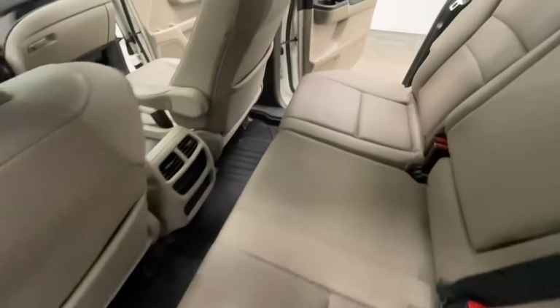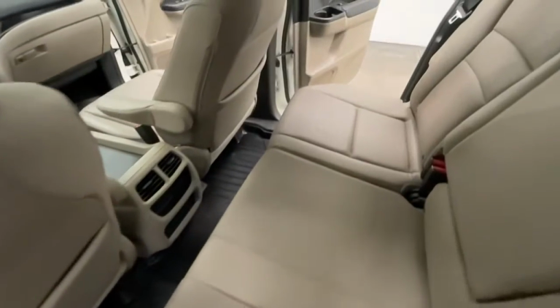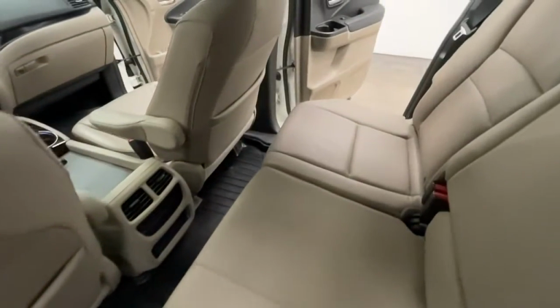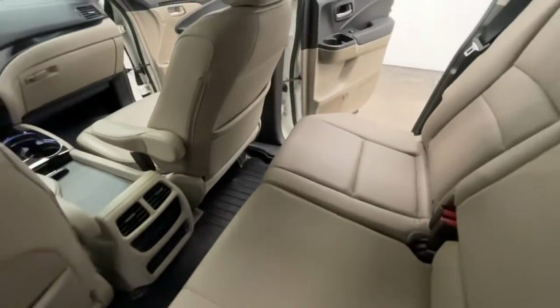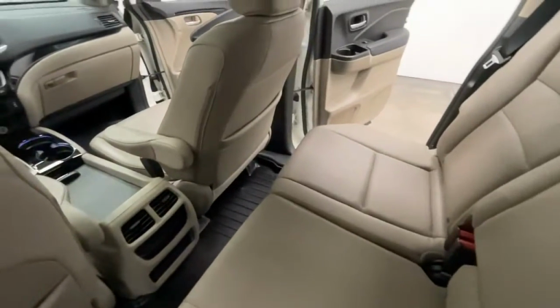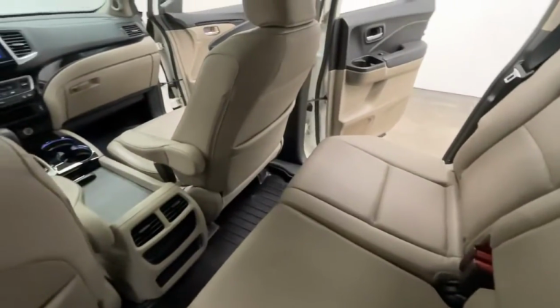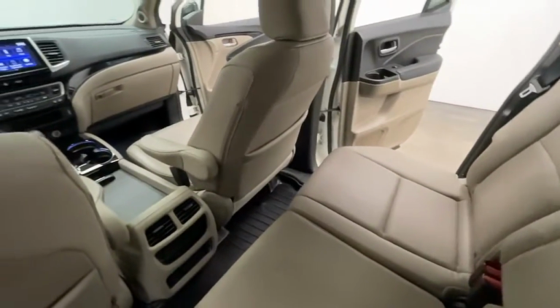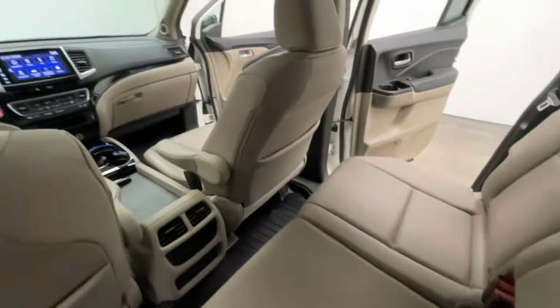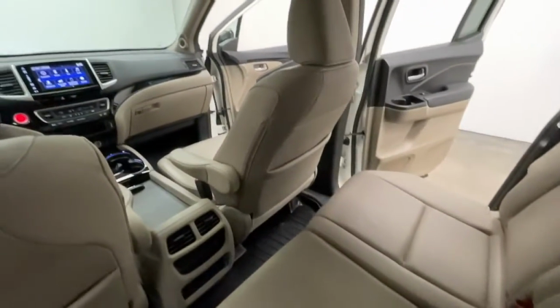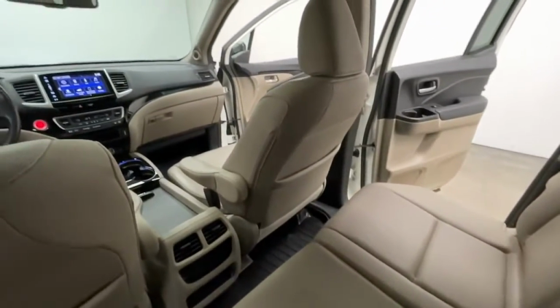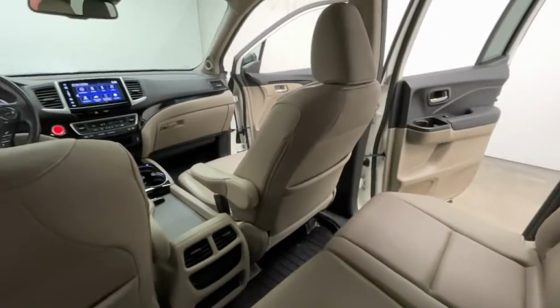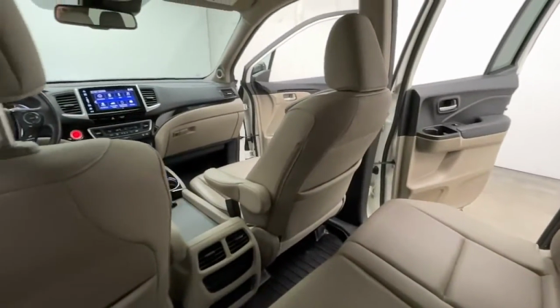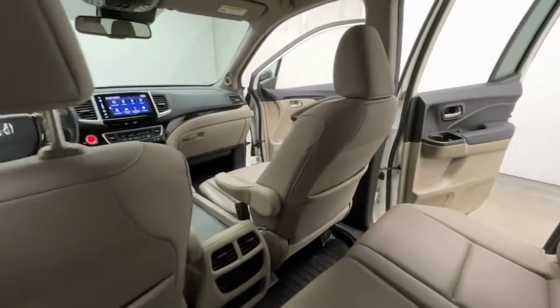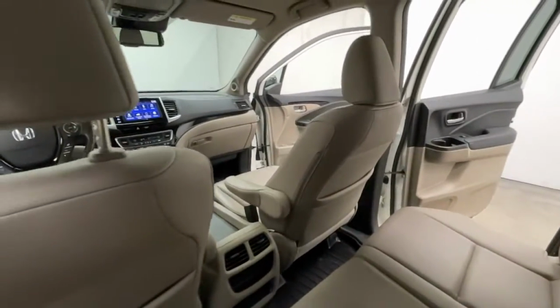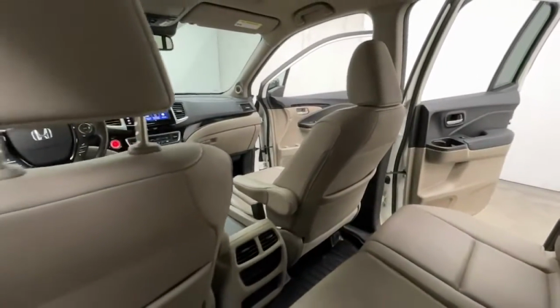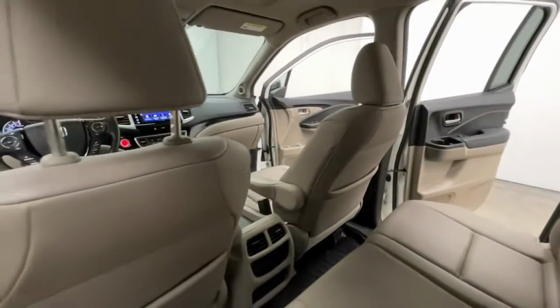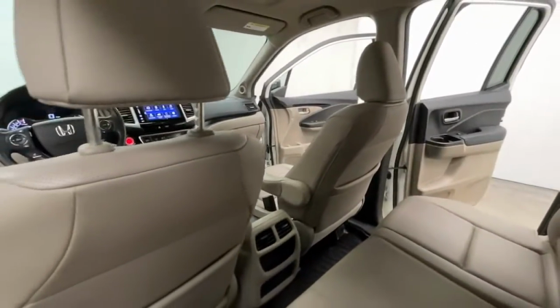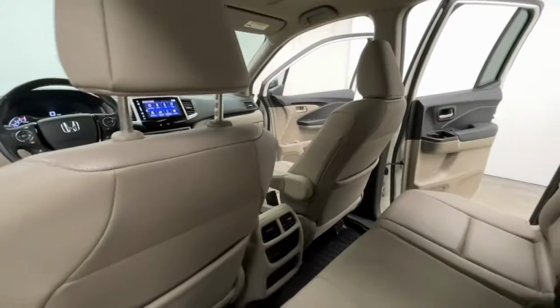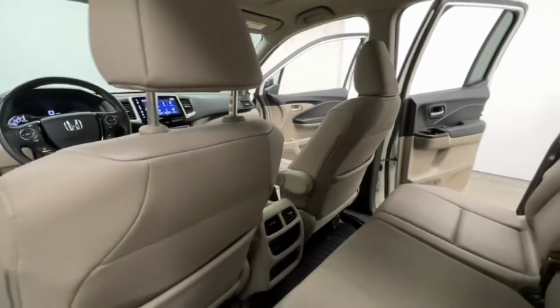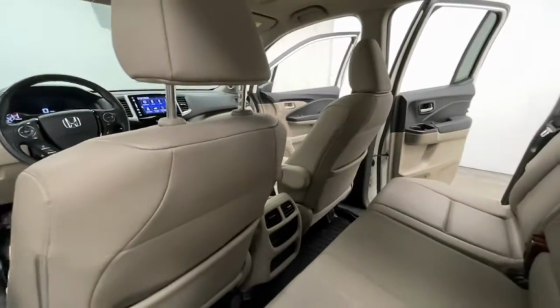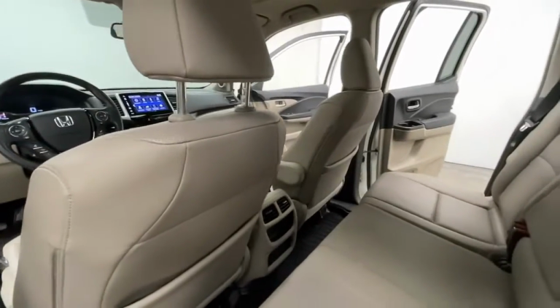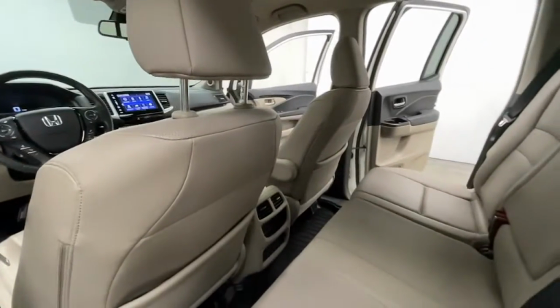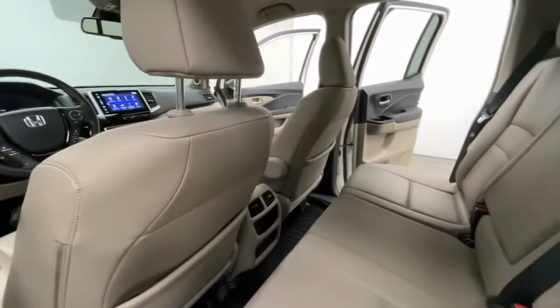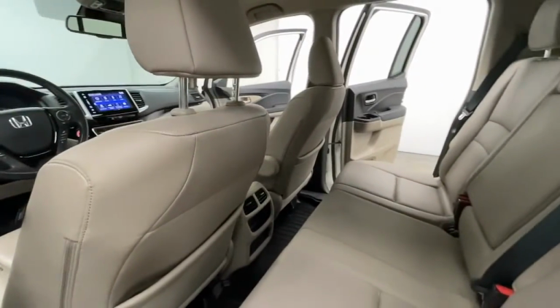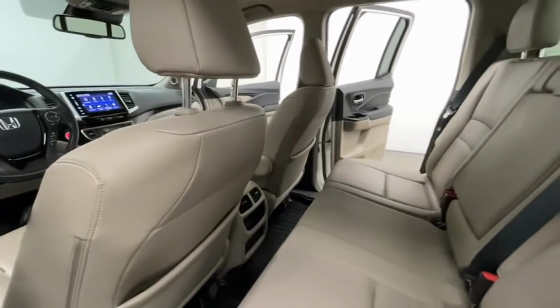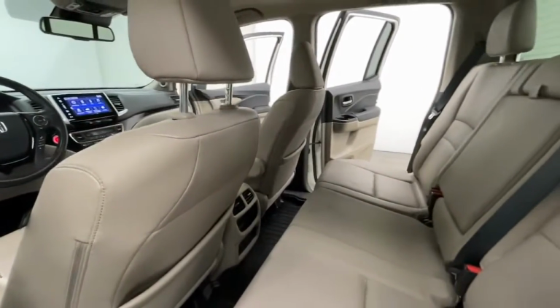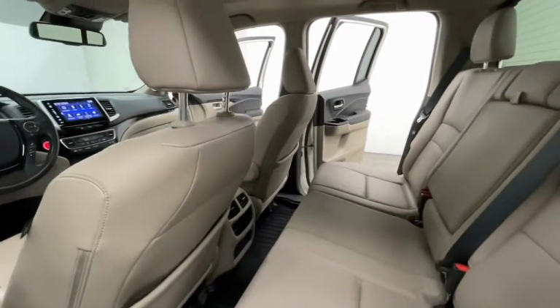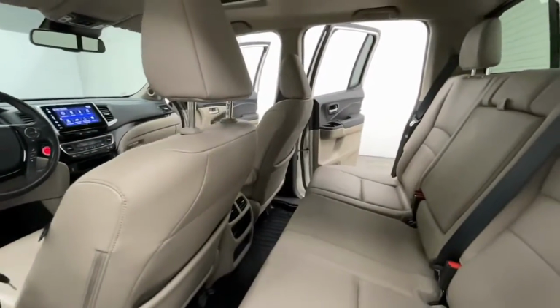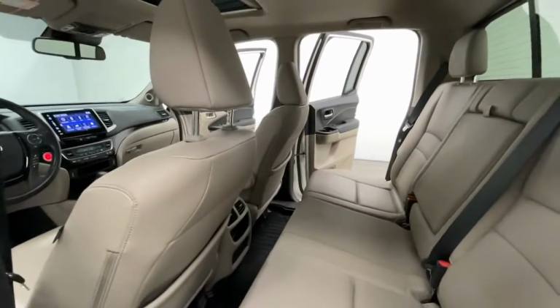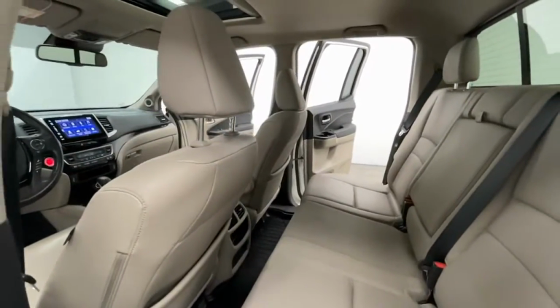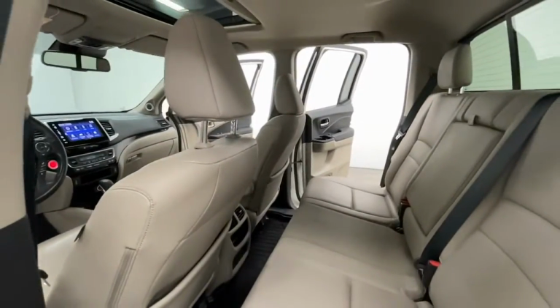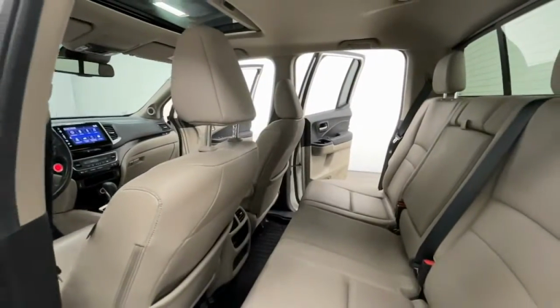Had a fender bender? Our auto body center handles everything from small parking lot dings to major collision repairs alike. Let us help you.